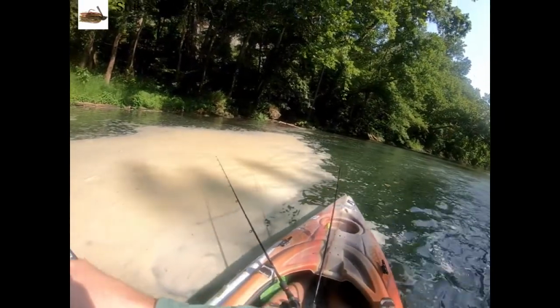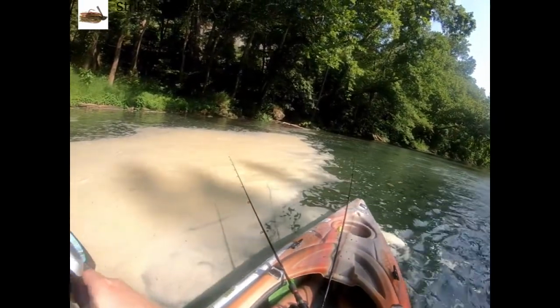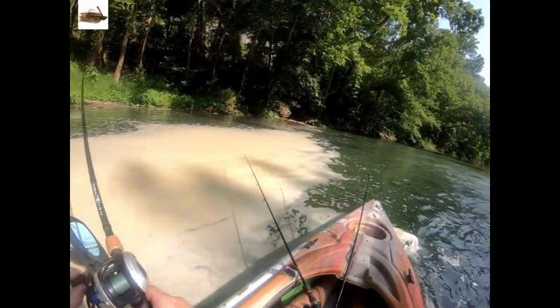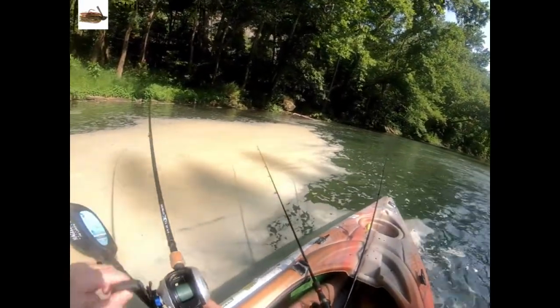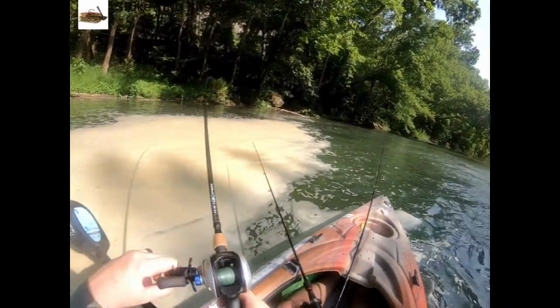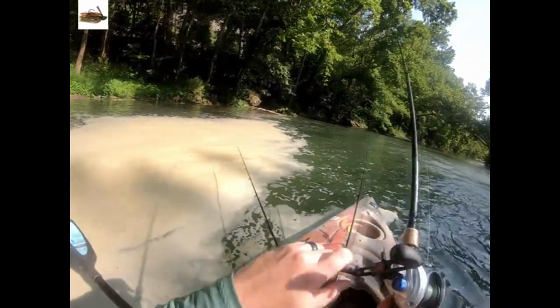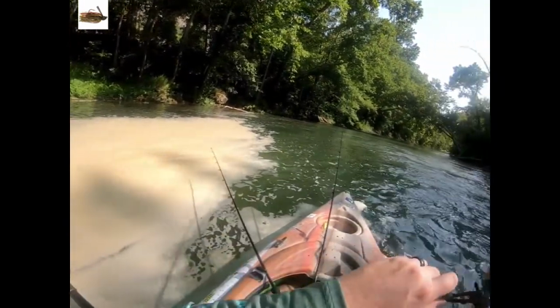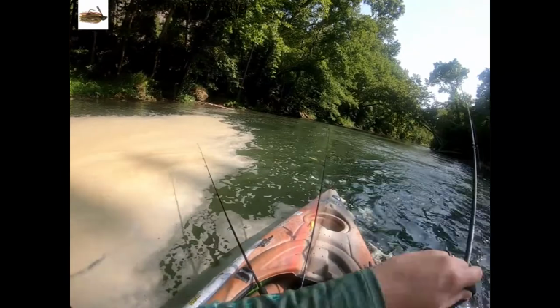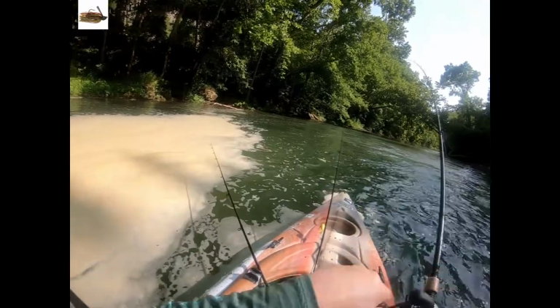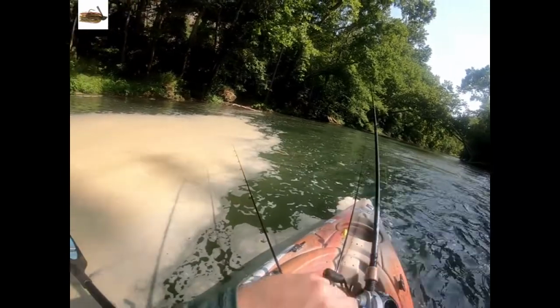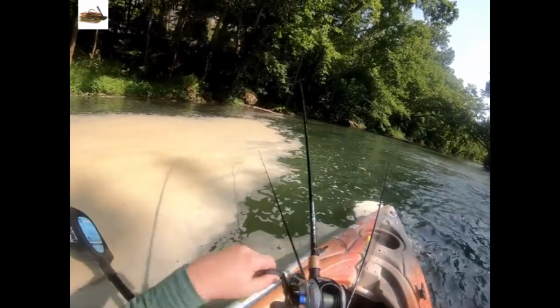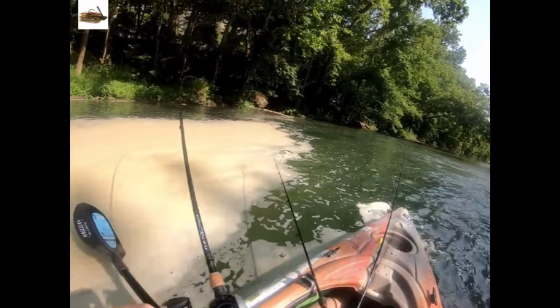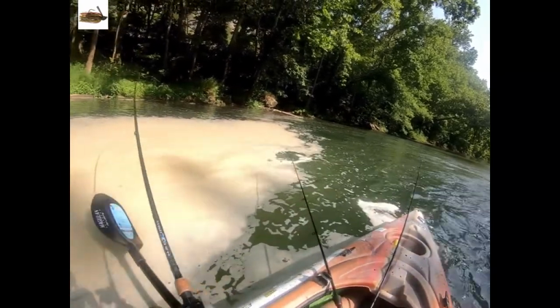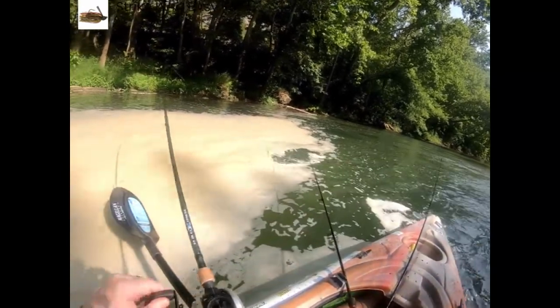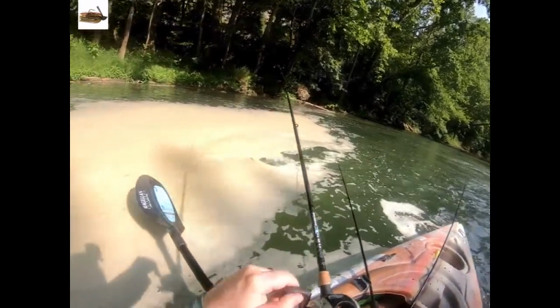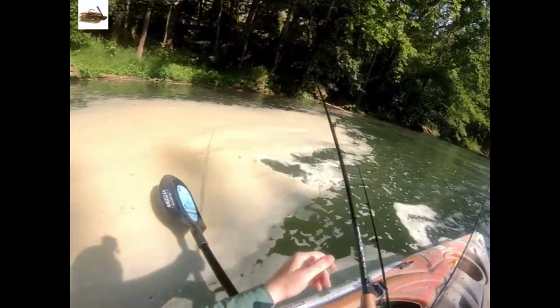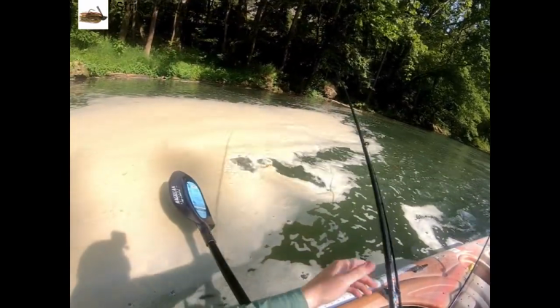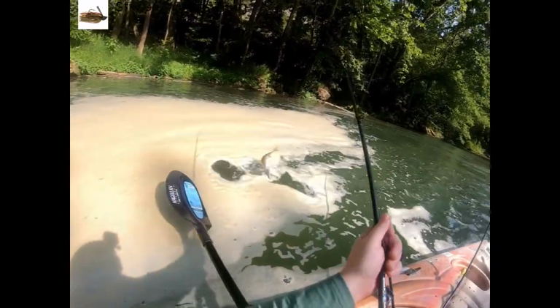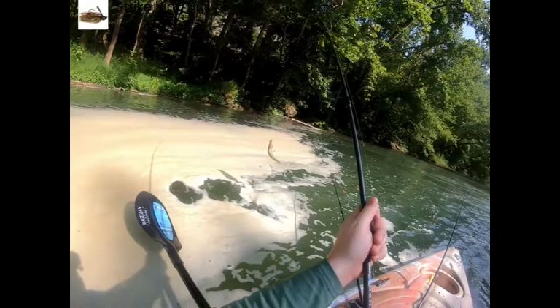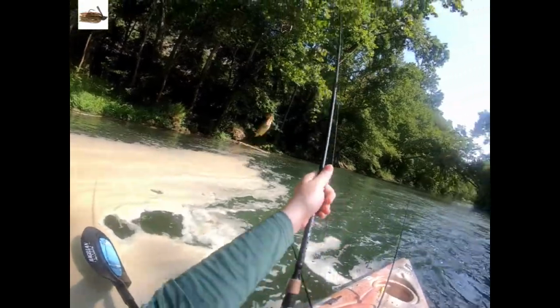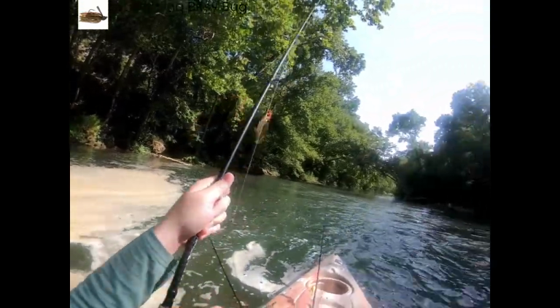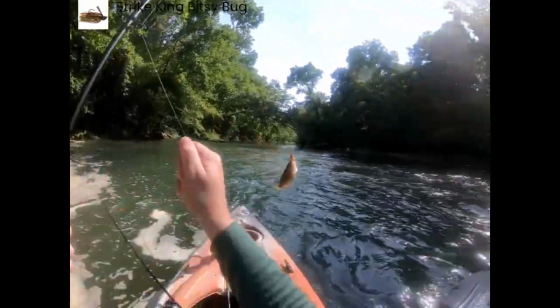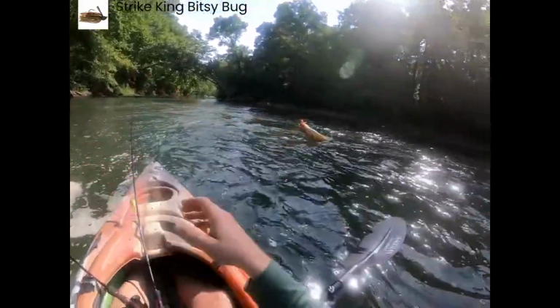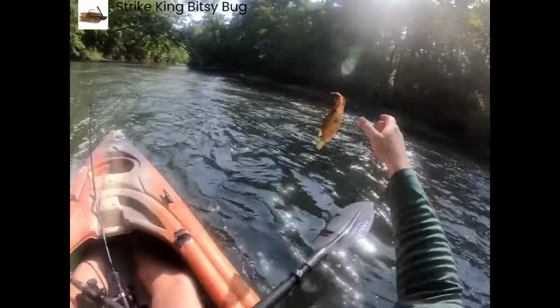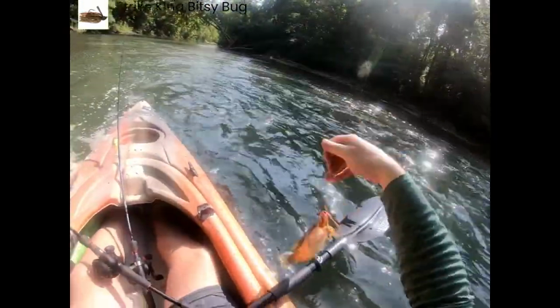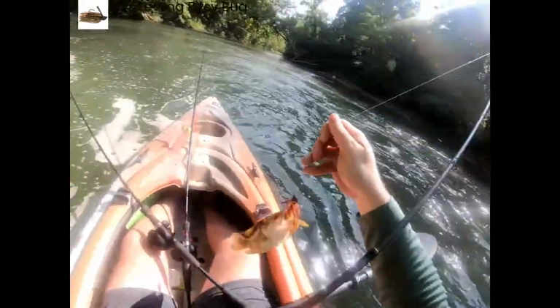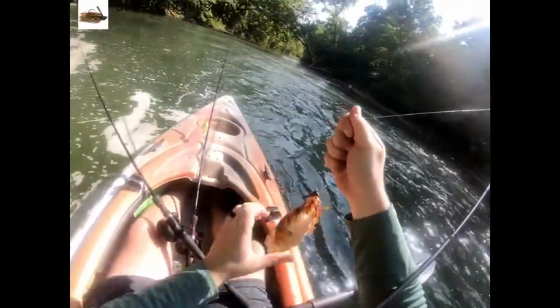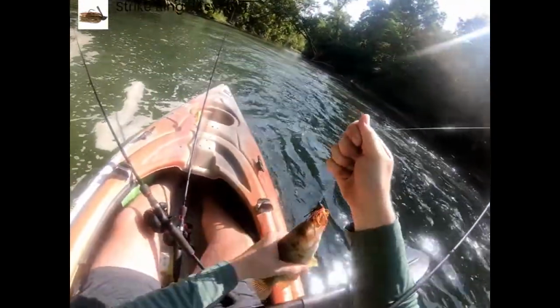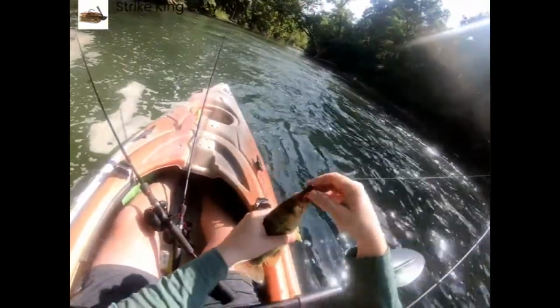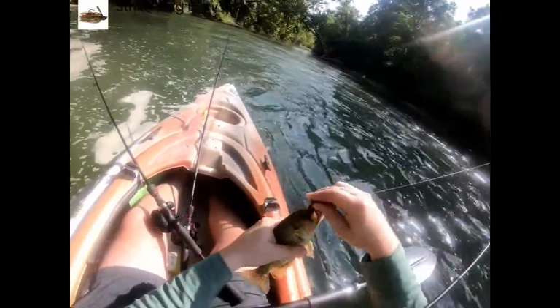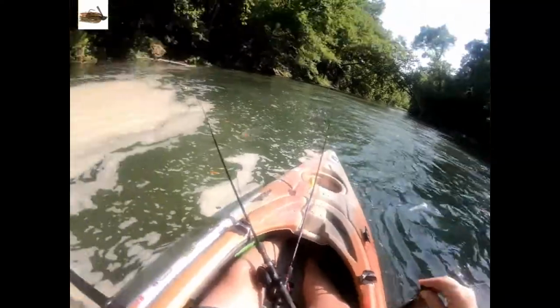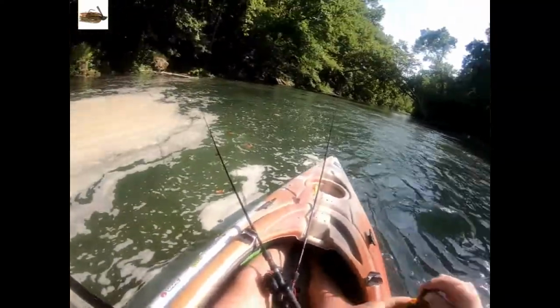Another fish — this one feels a bit better. This might be net-worthy. Nope, he's not. It's another goggle eye. They fight — they just got wider bodies, kind of fight hard. They are pretty fish, rock bass. Another little bitty rock bass.